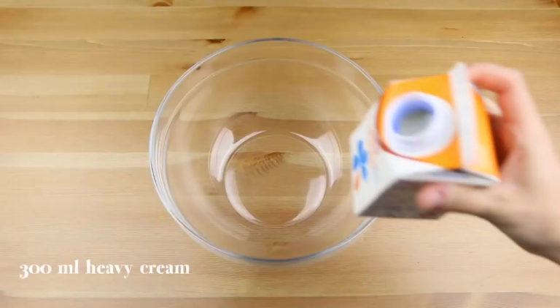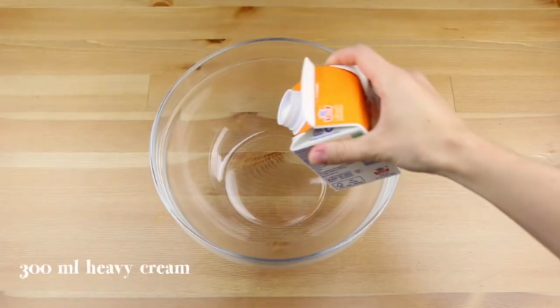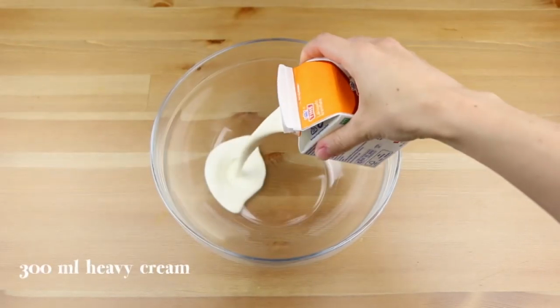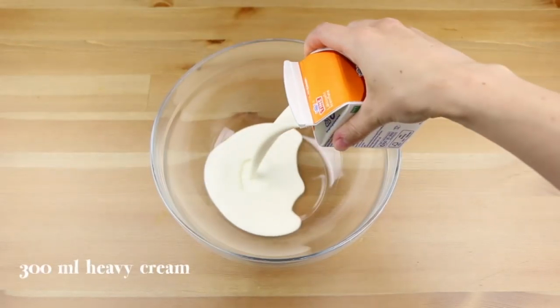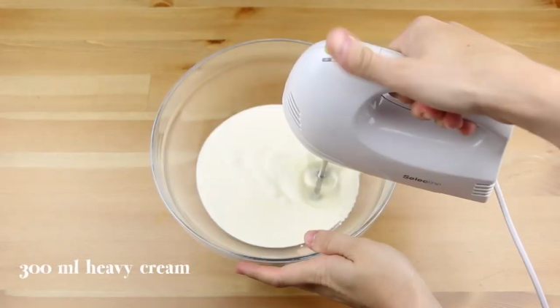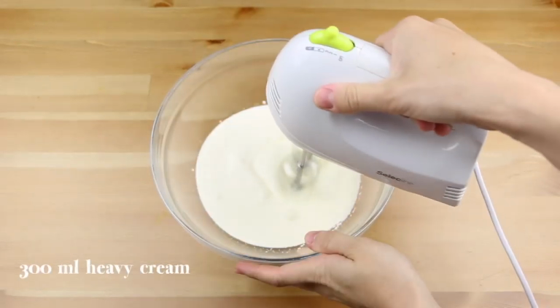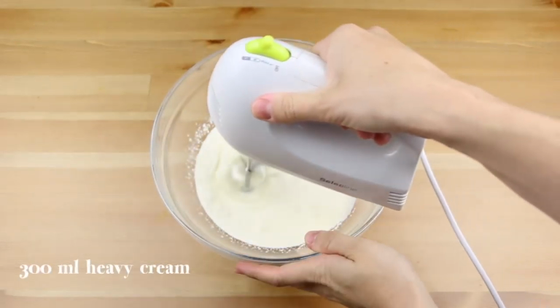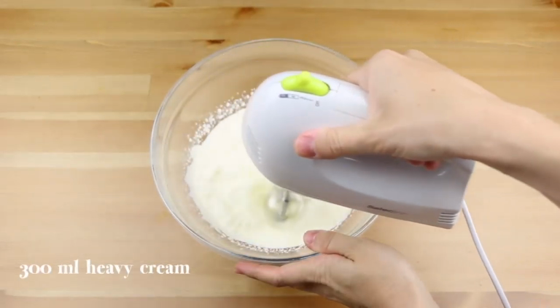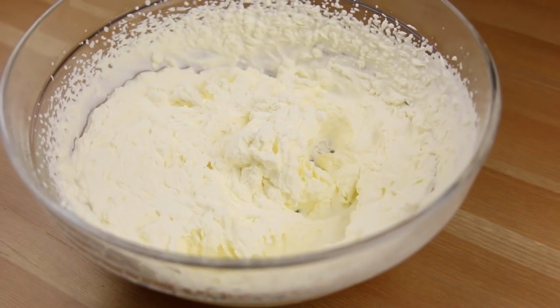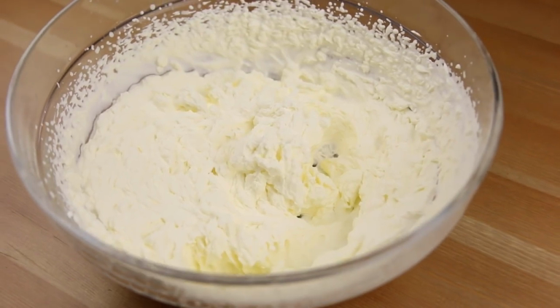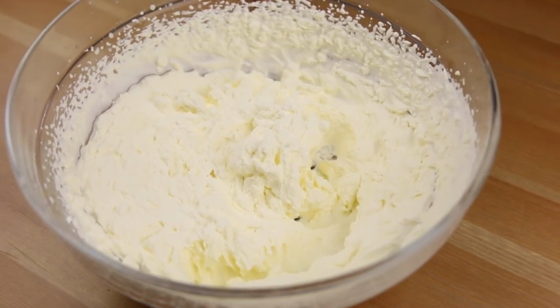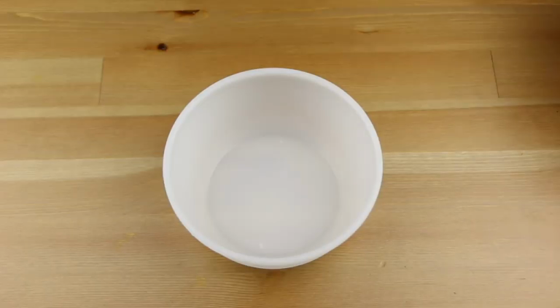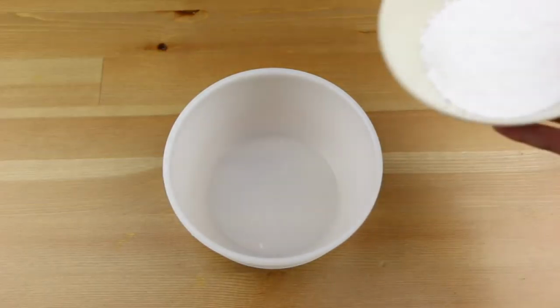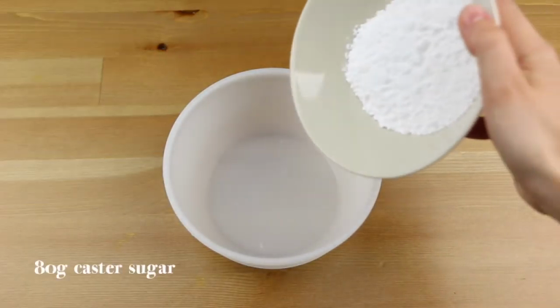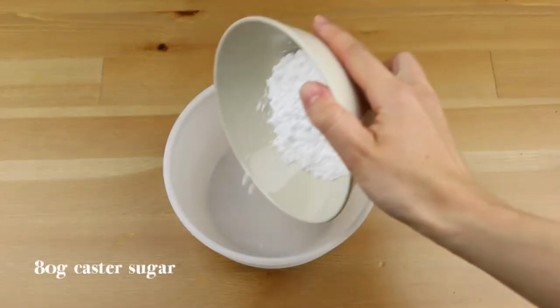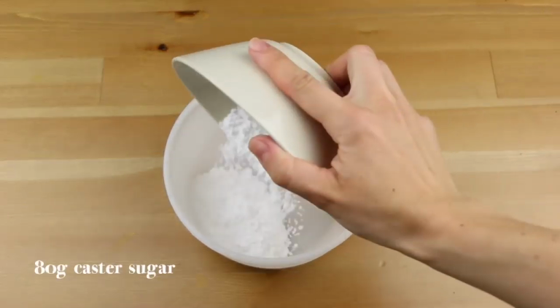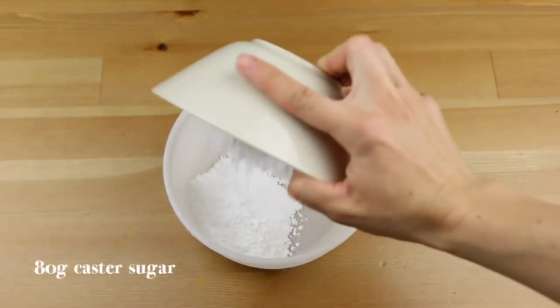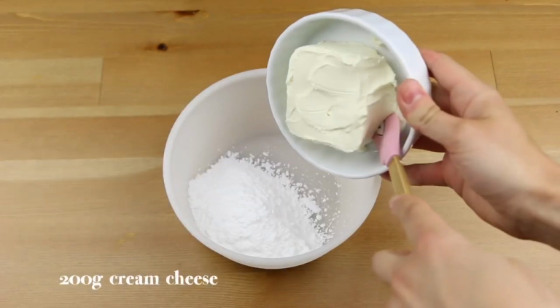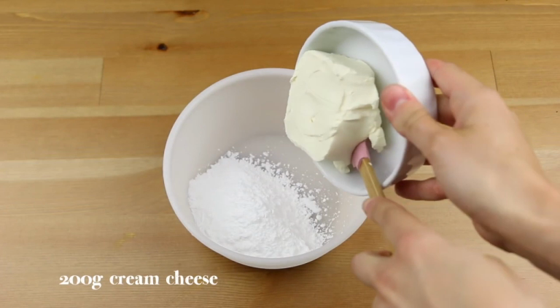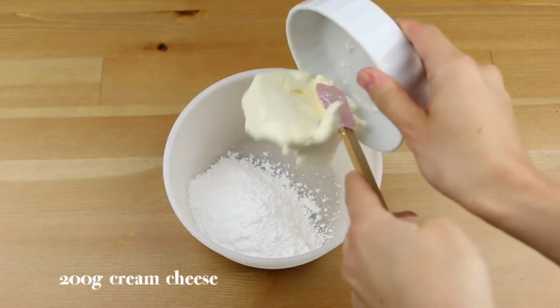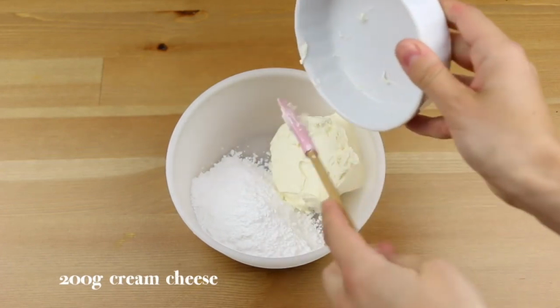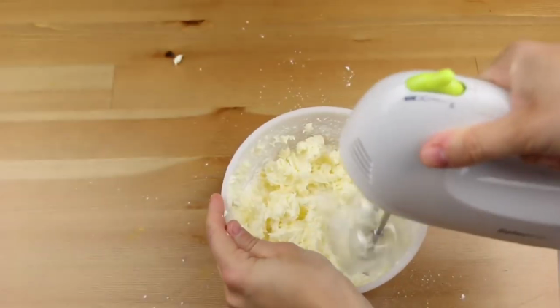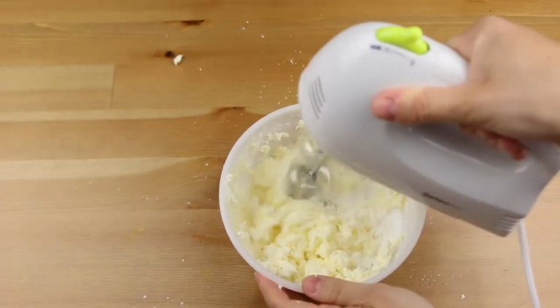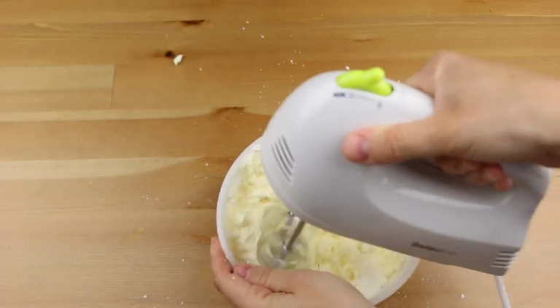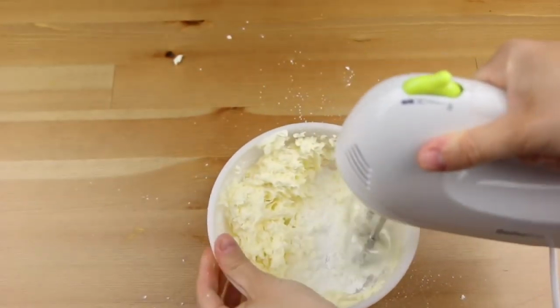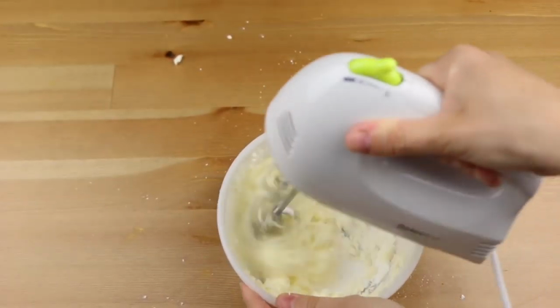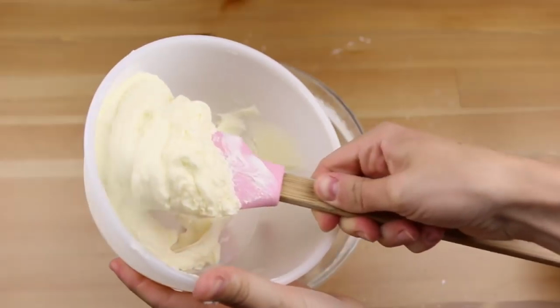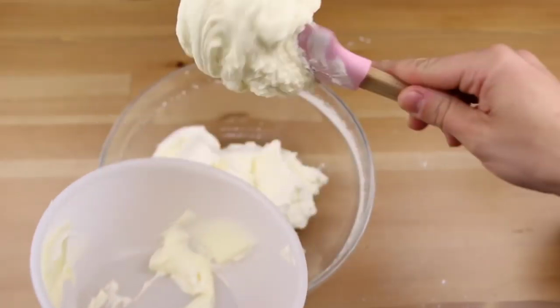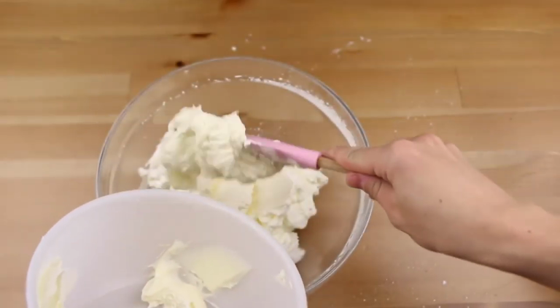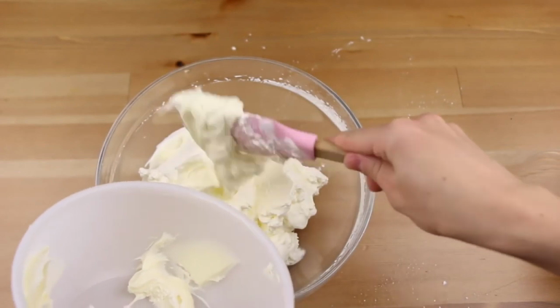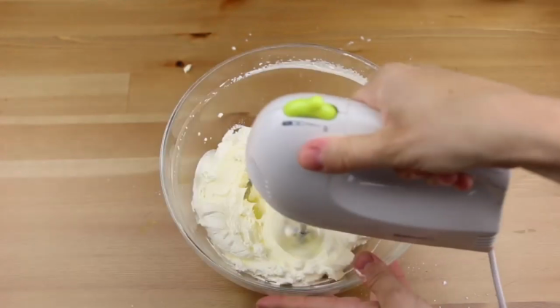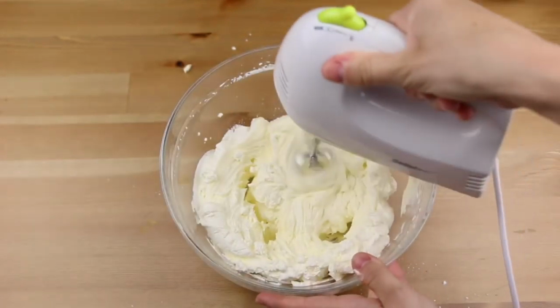Now in a bowl, beat 300ml of cream into whipped cream. In another bowl, add 80g of caster sugar and 200g of cream cheese and mix everything together. Then add this to the whipped cream and mix again.